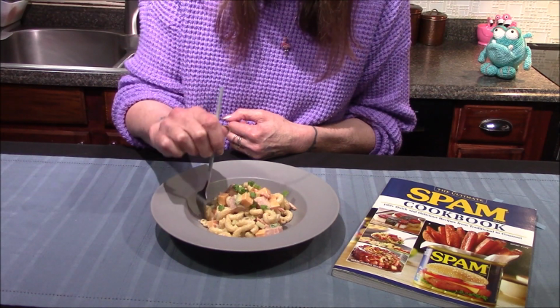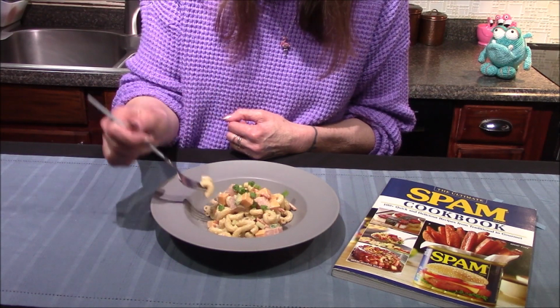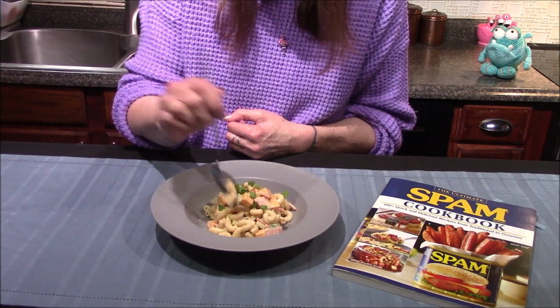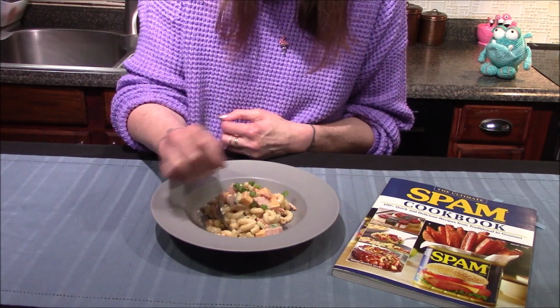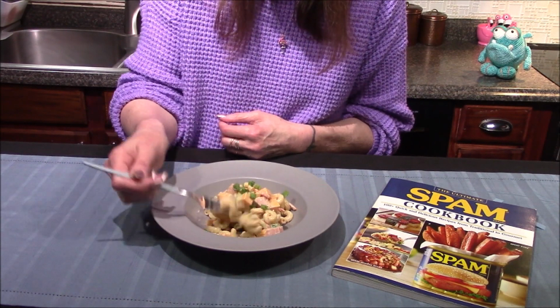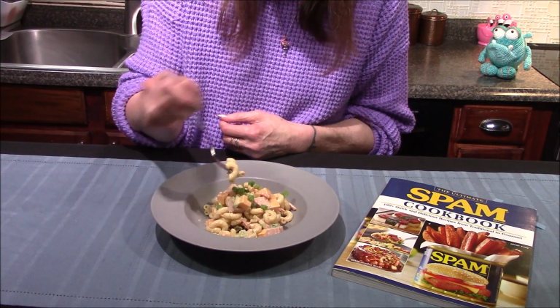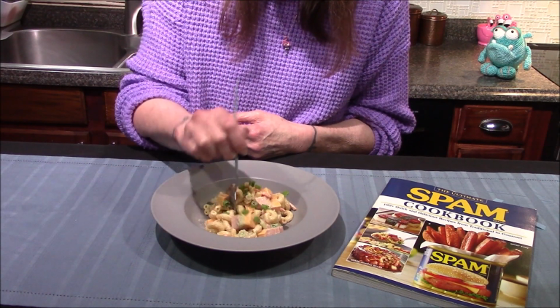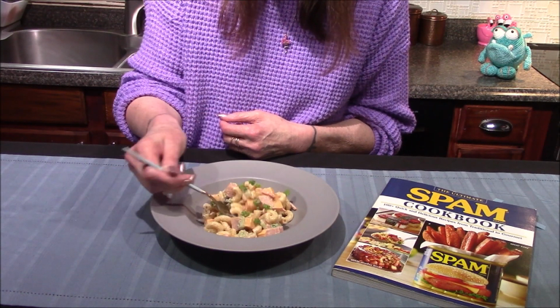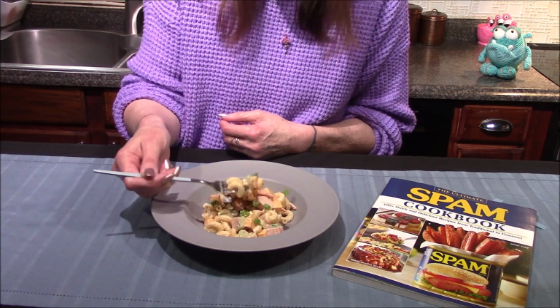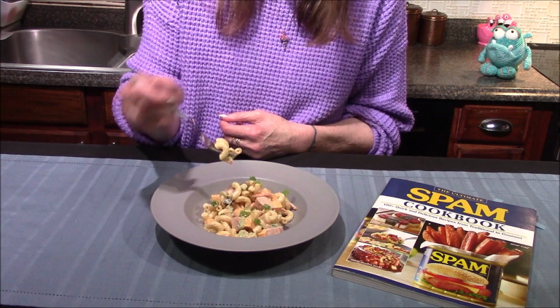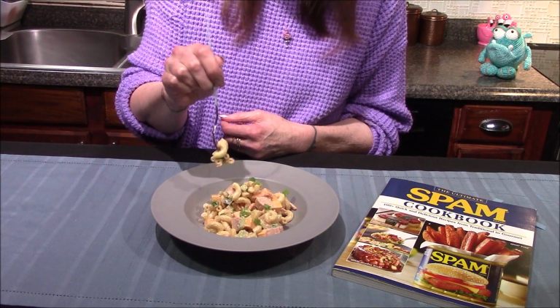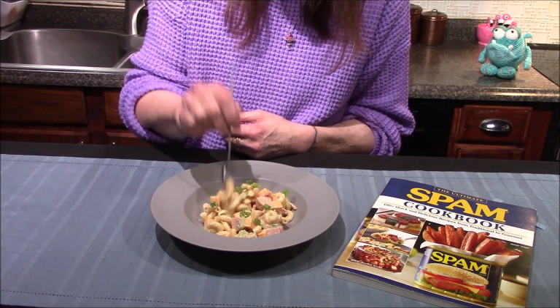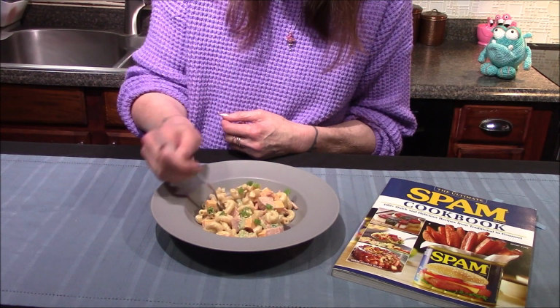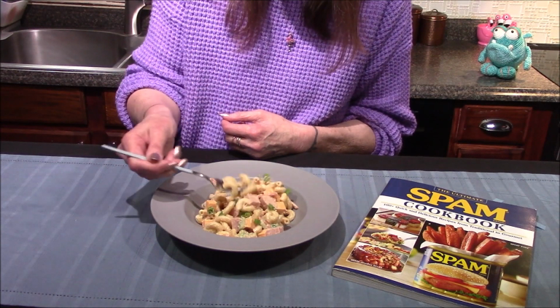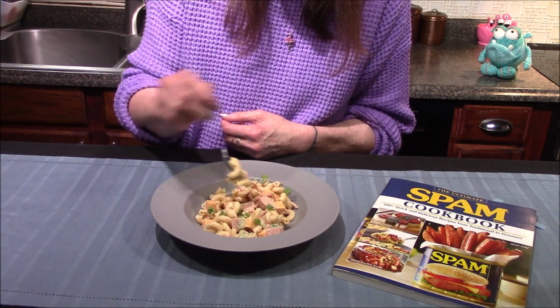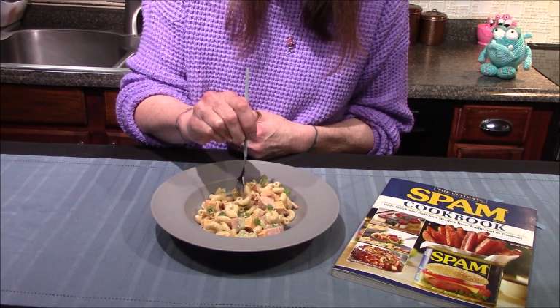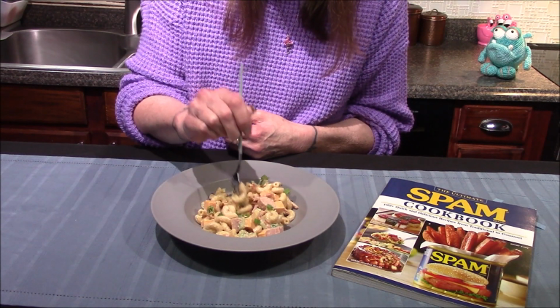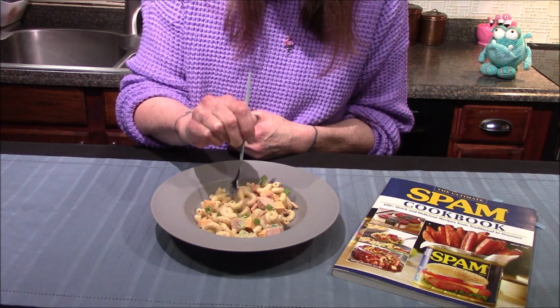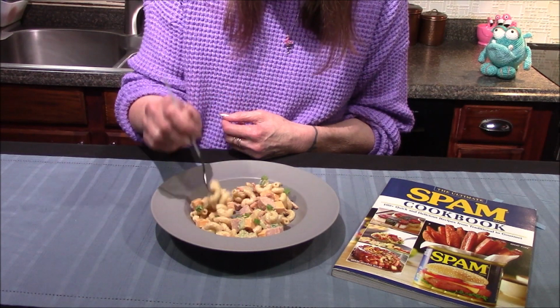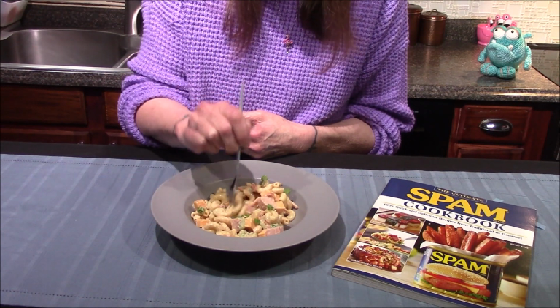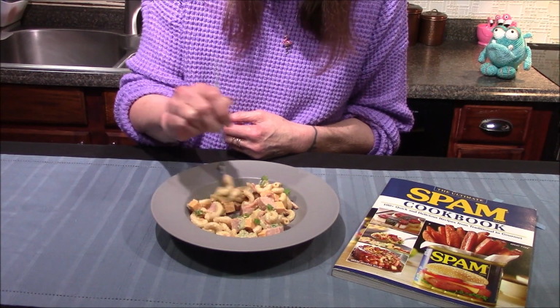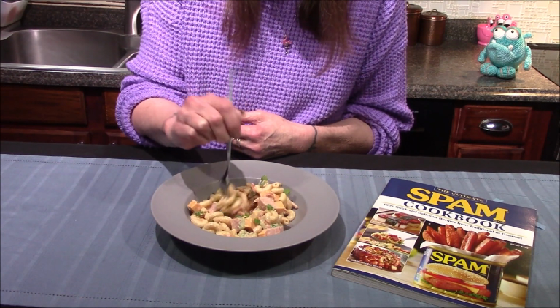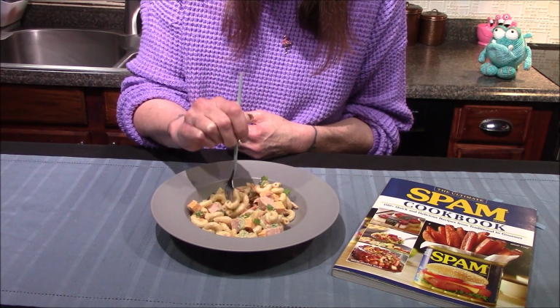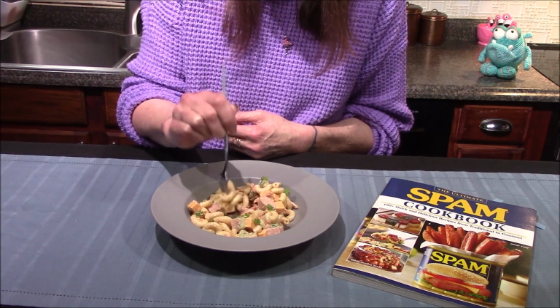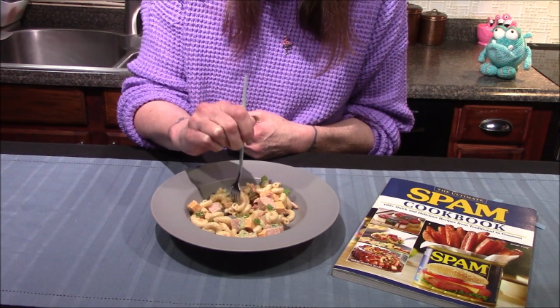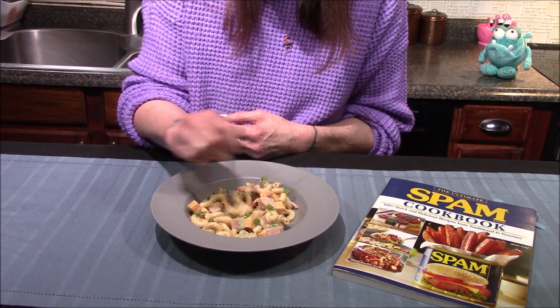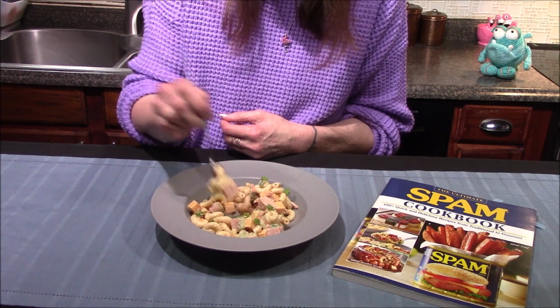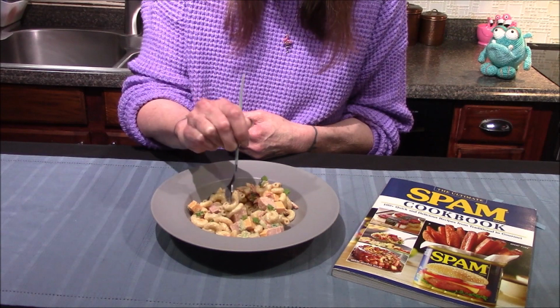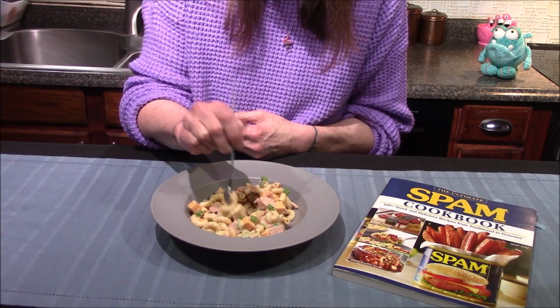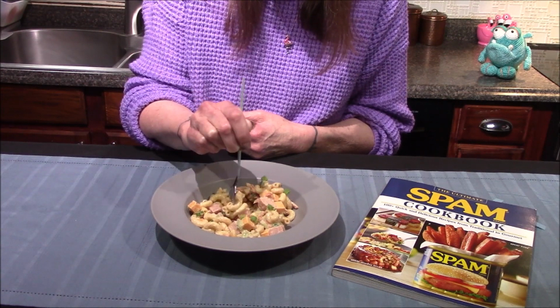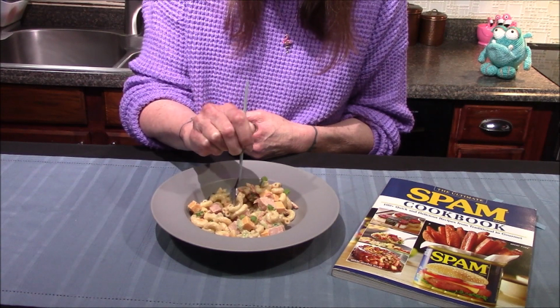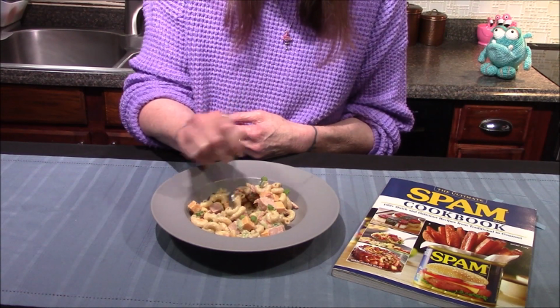I'm very excited to try this. I've never had pasta salad quite like this before and I'm curious to see how all these flavors come together and play well with each other.